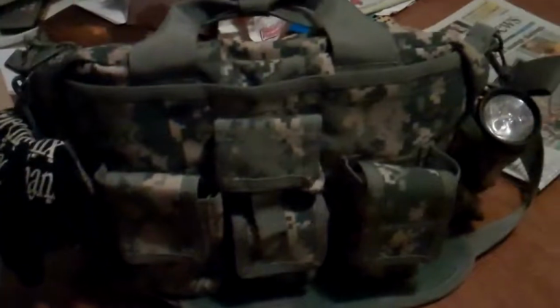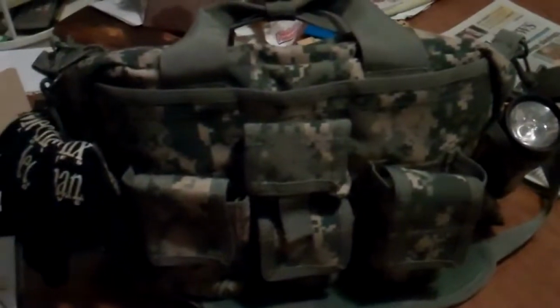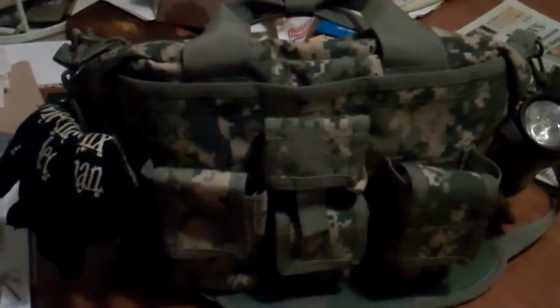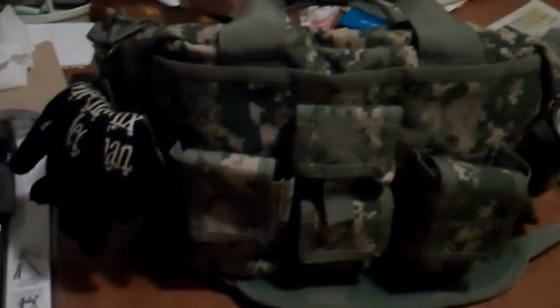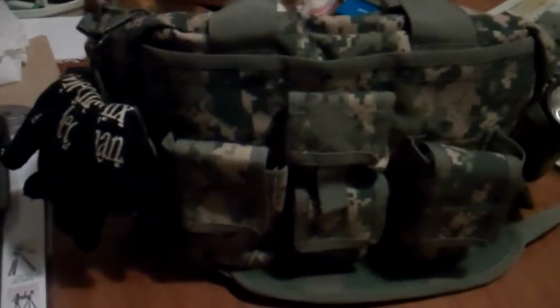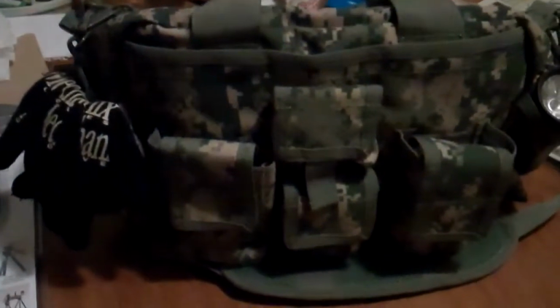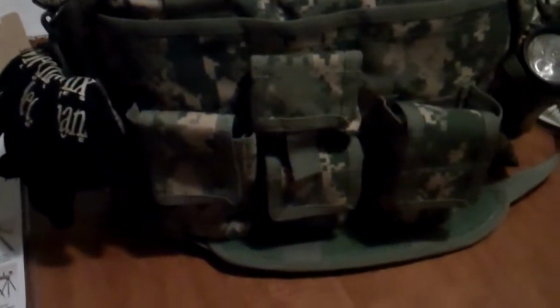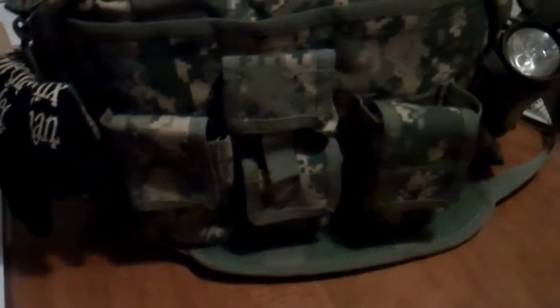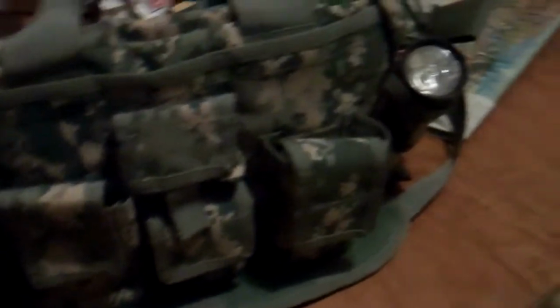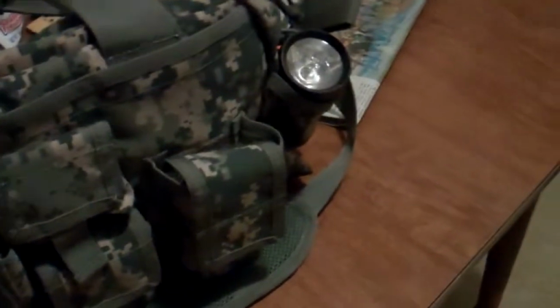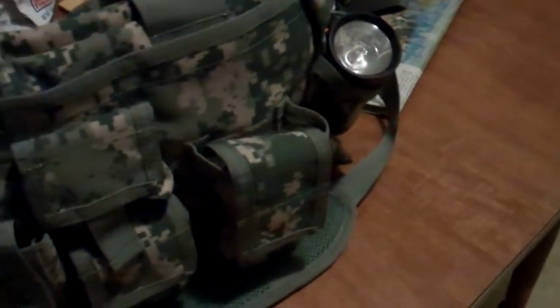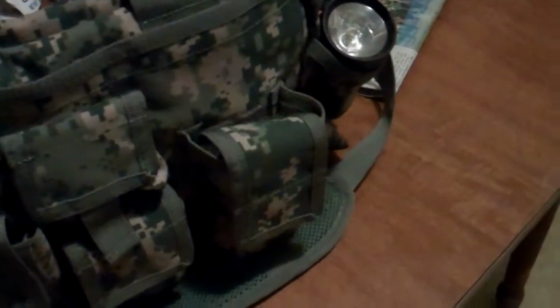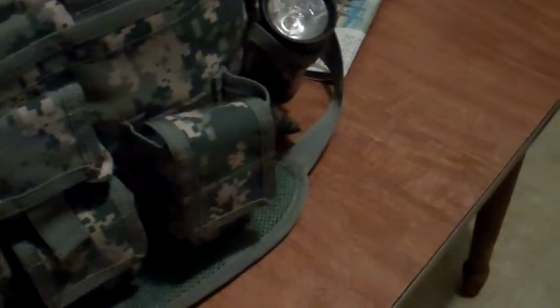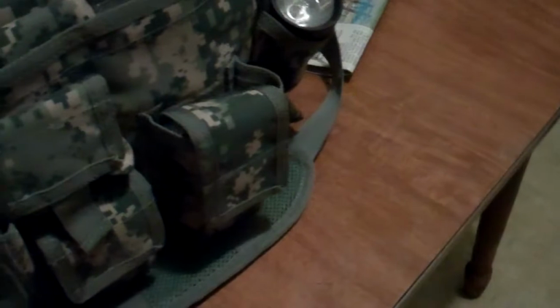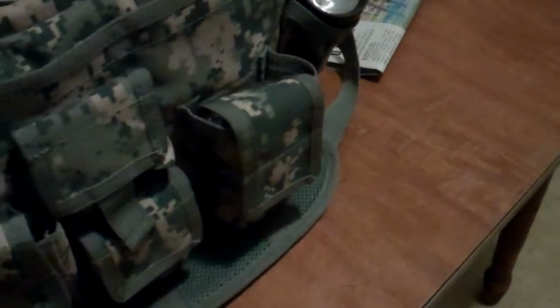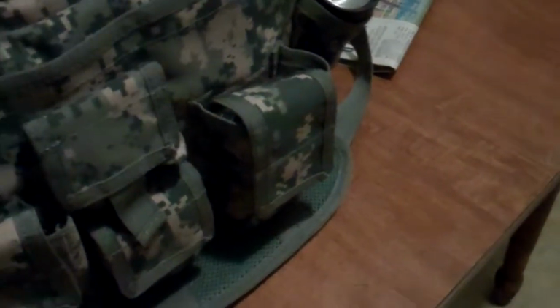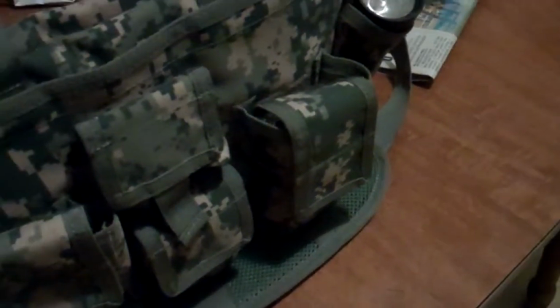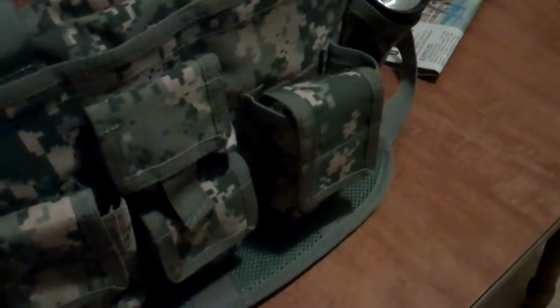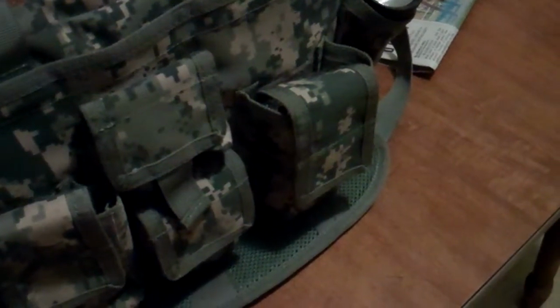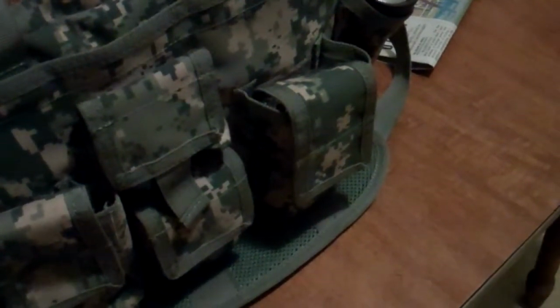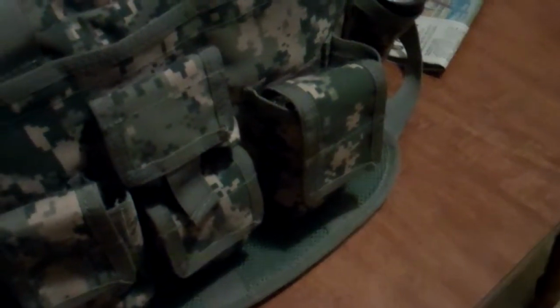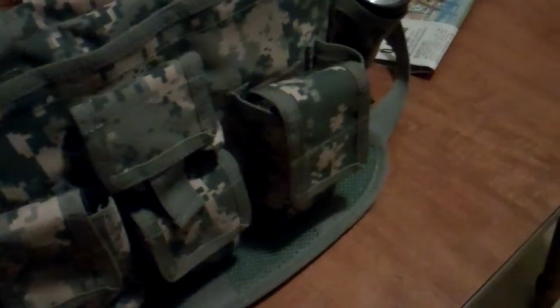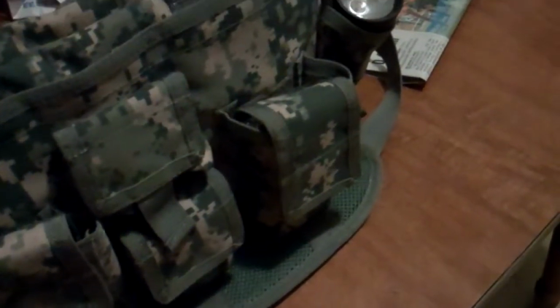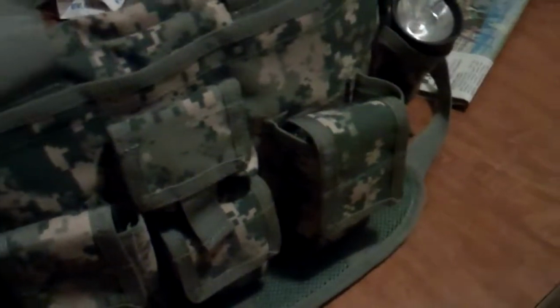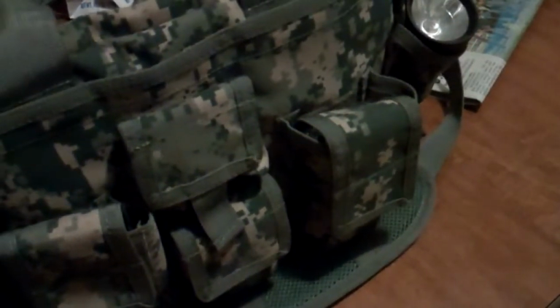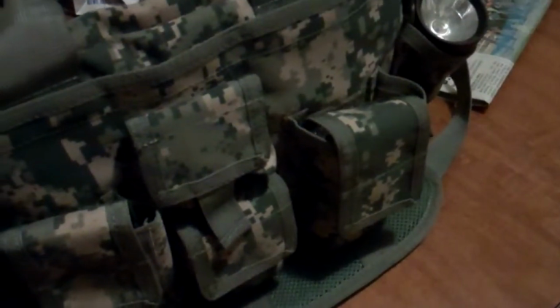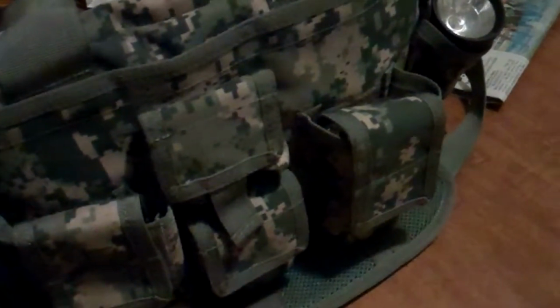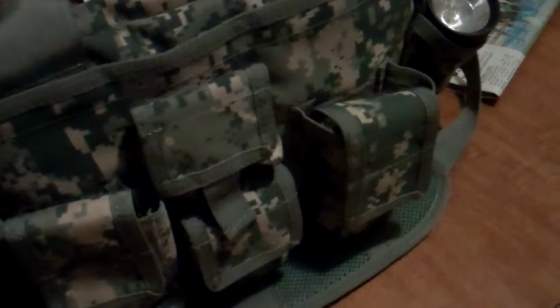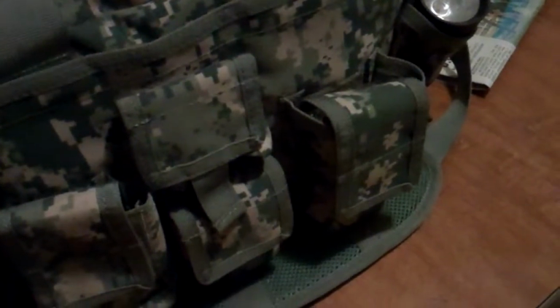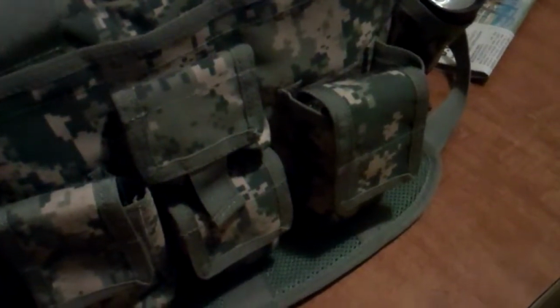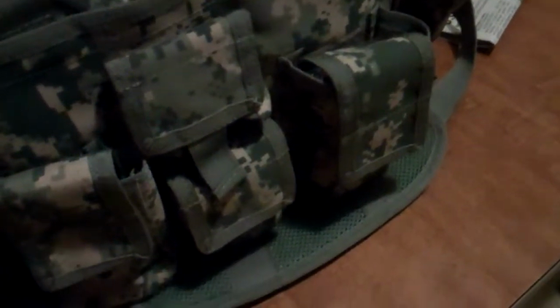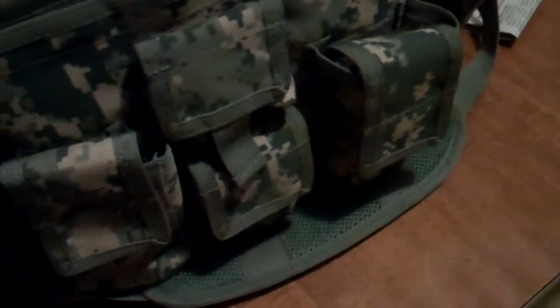Hello YouTube, it's Delta0125 here again with a review of my range bag this time. It's a Condor bag. I actually bought this after the house fire so I could go back into the house and get stuff that was still salvageable.